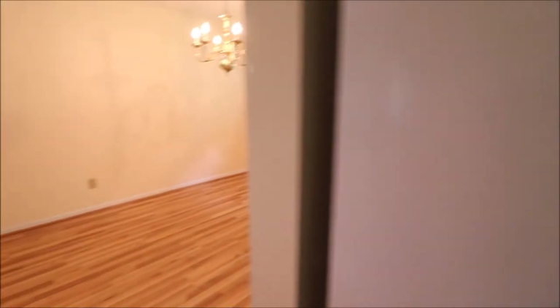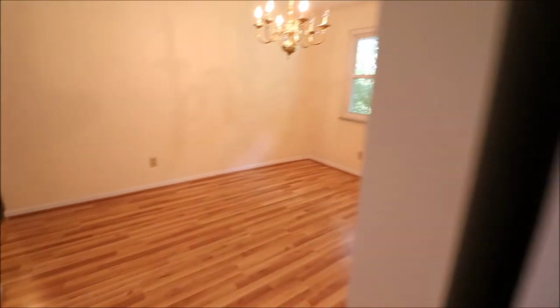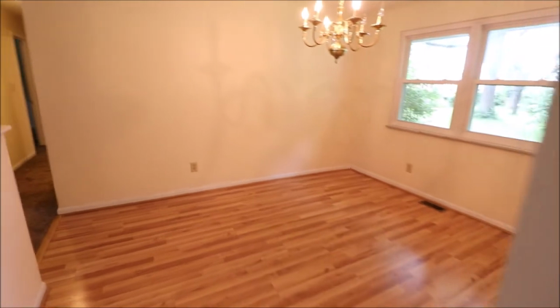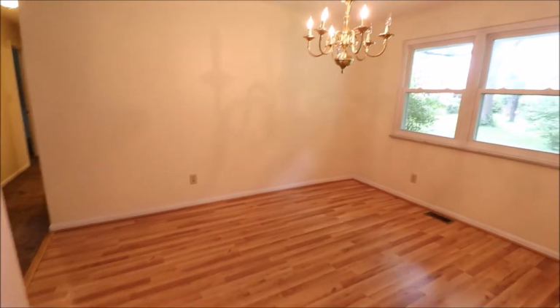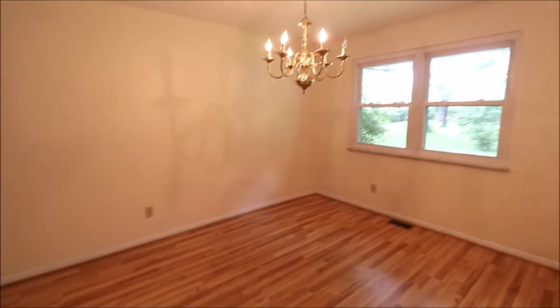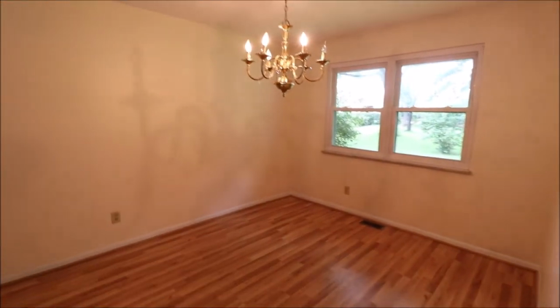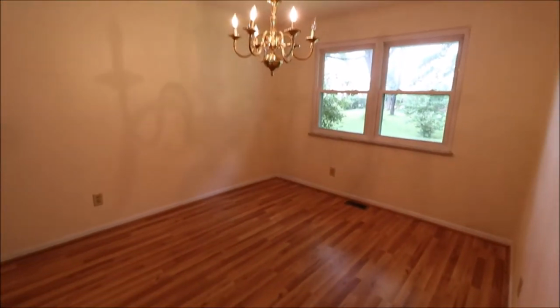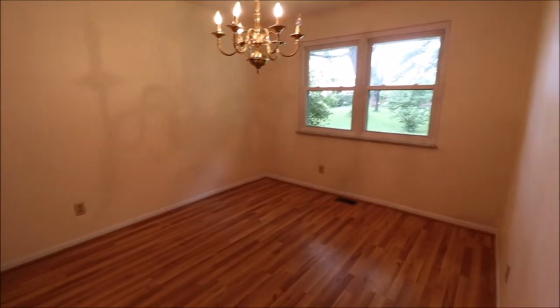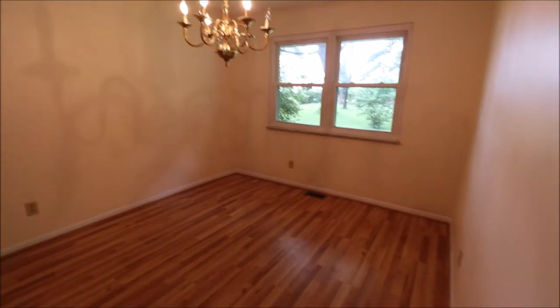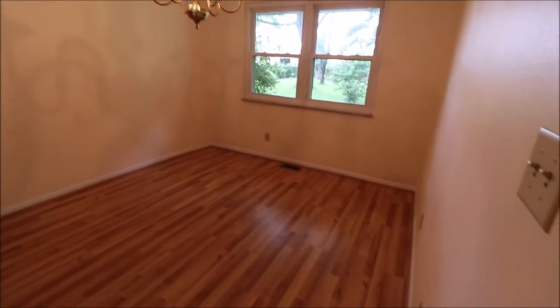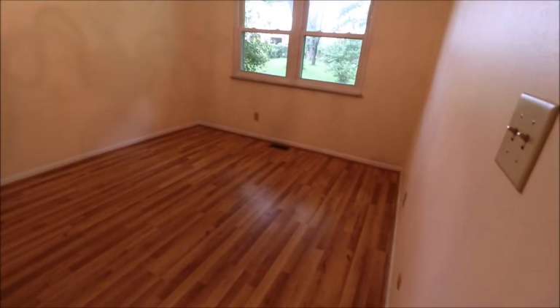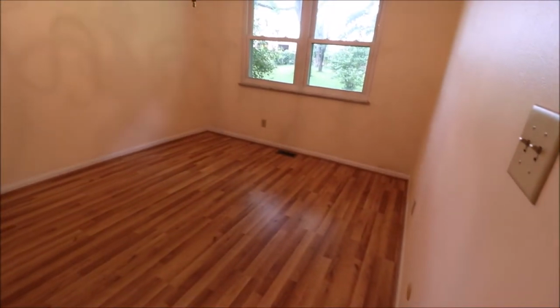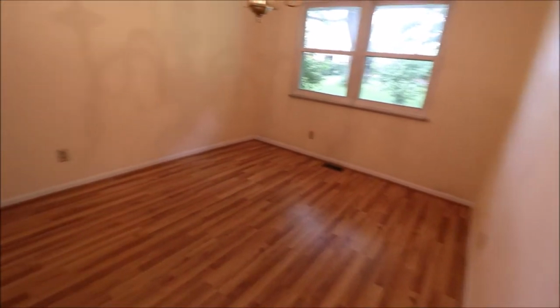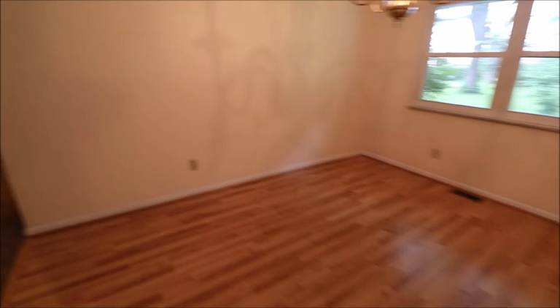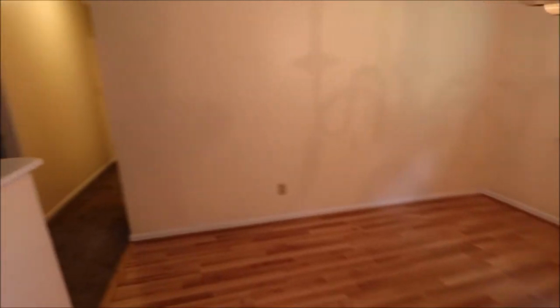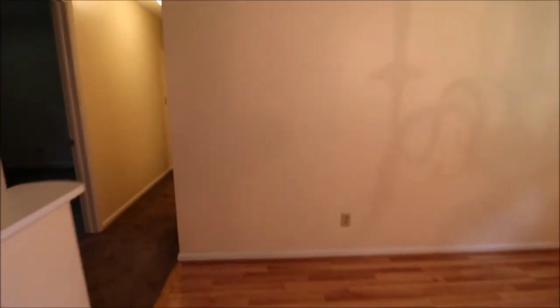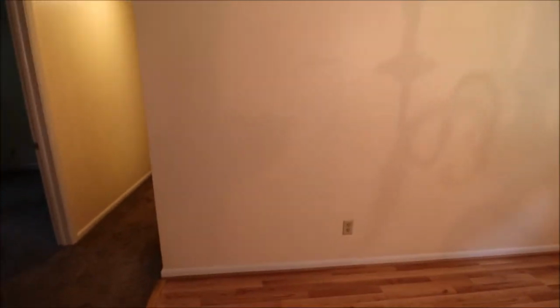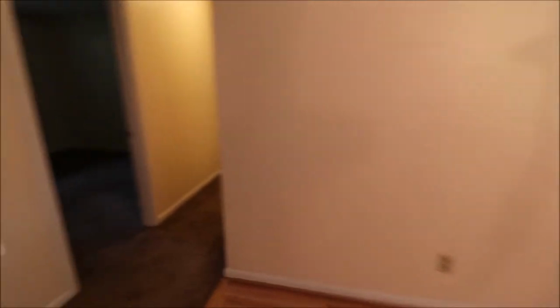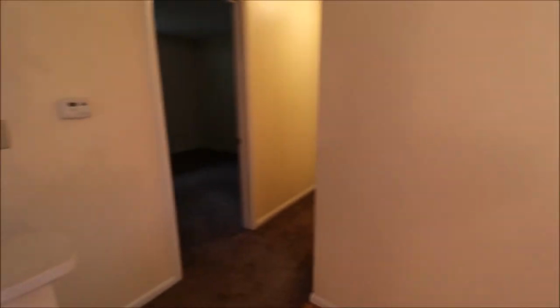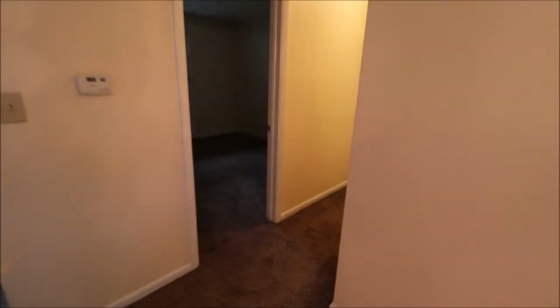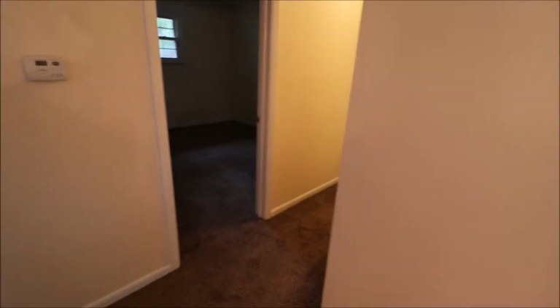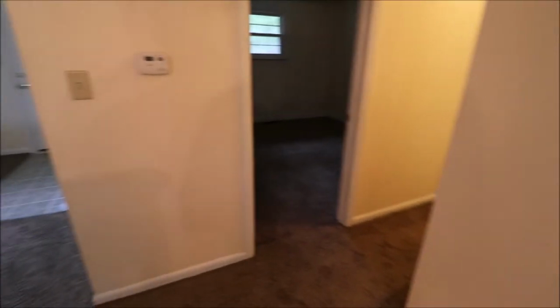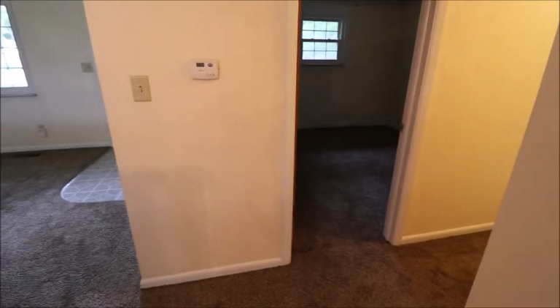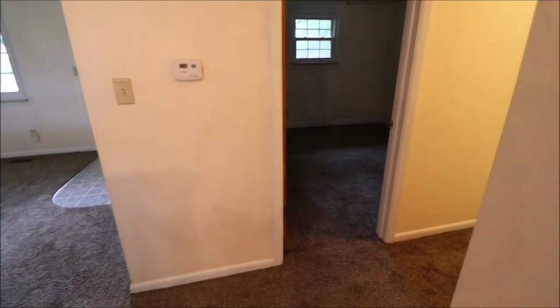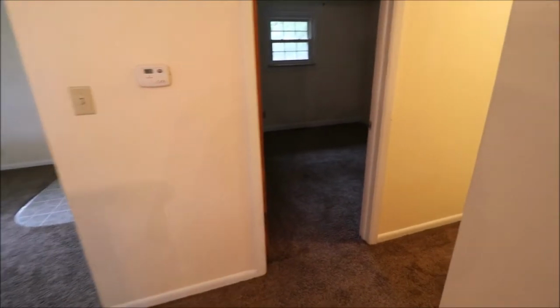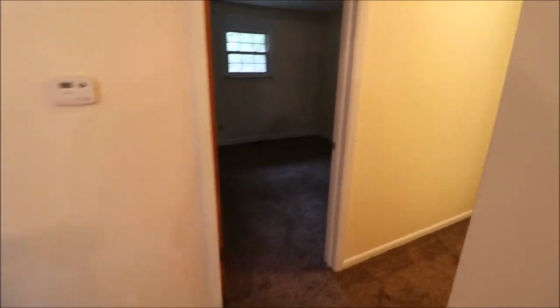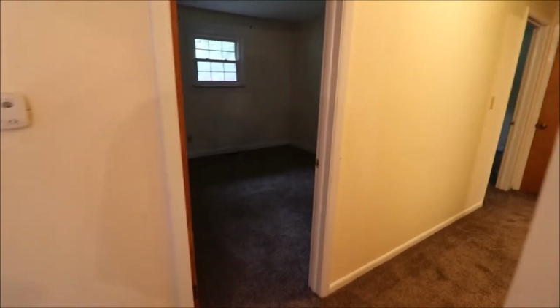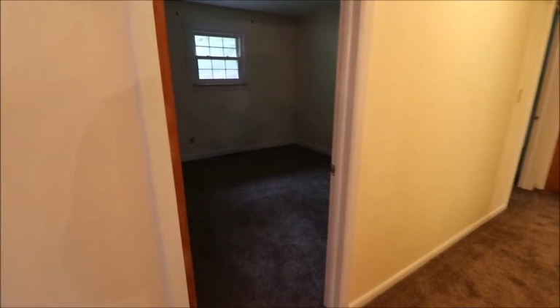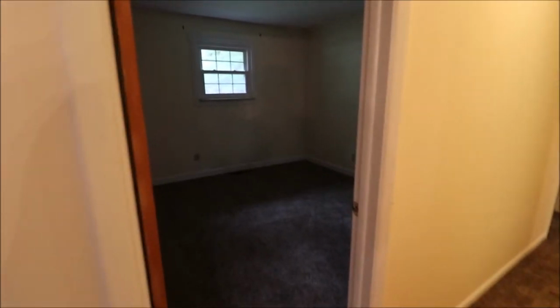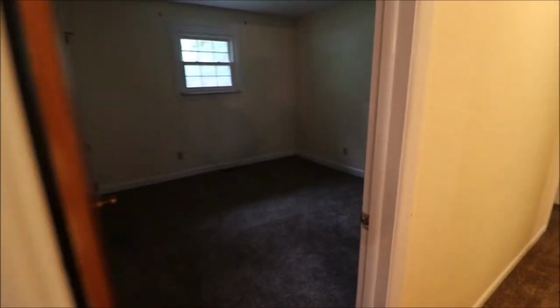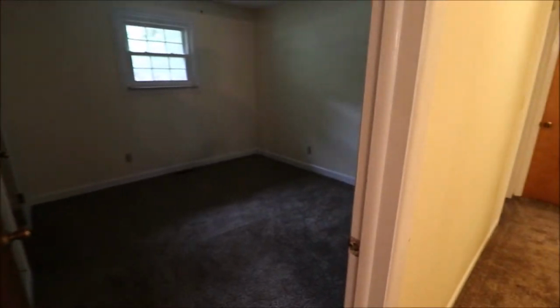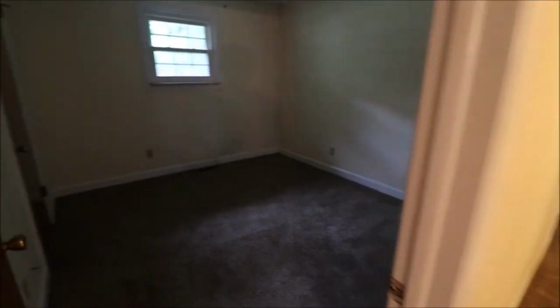The dining room here has a chandelier, so that's what we're calling it — though it could also be an office. You could even wall it up, put a door on it, and call it a fourth bedroom, since the home has three bedrooms and two full bathrooms.